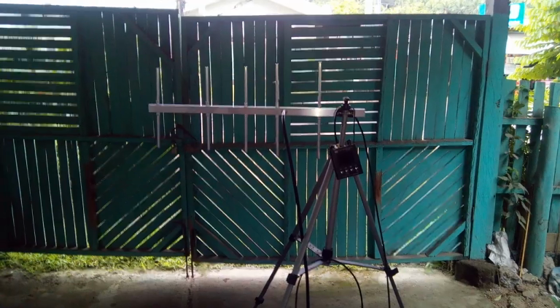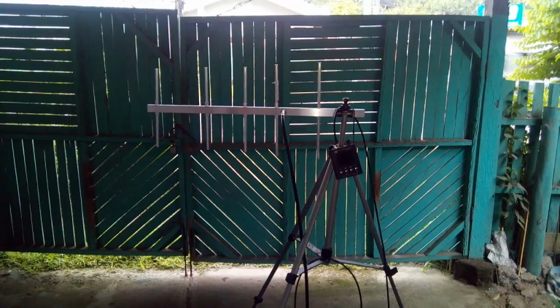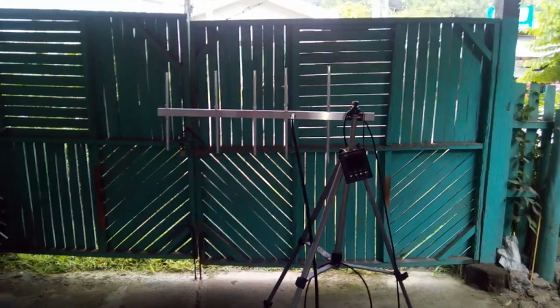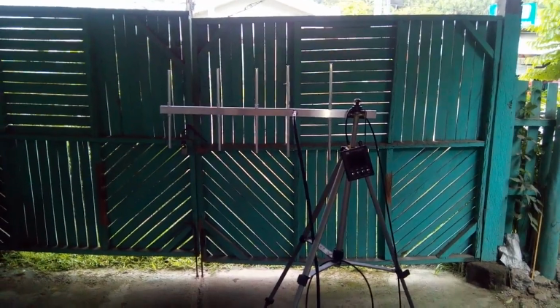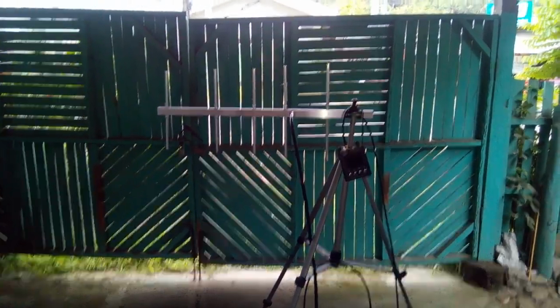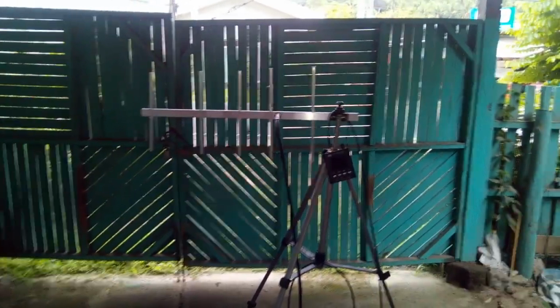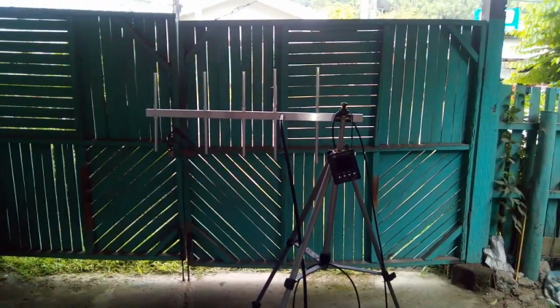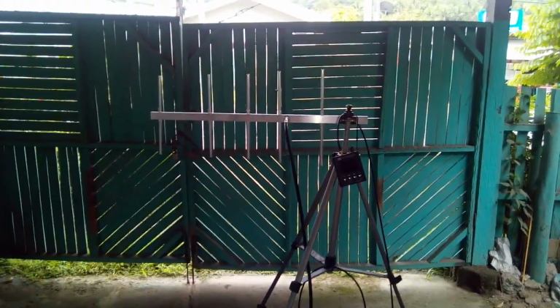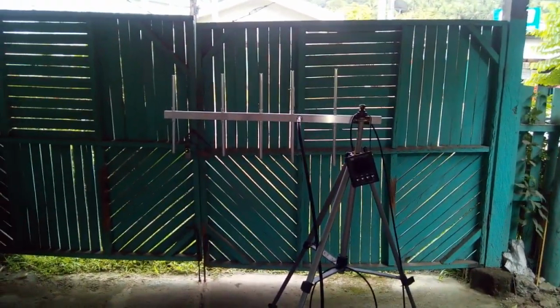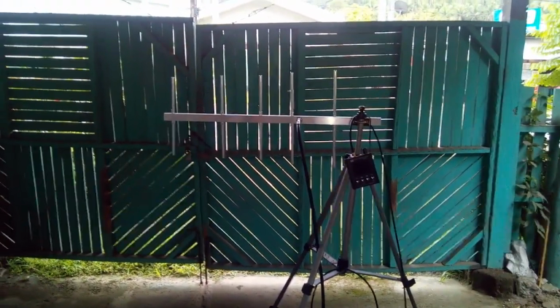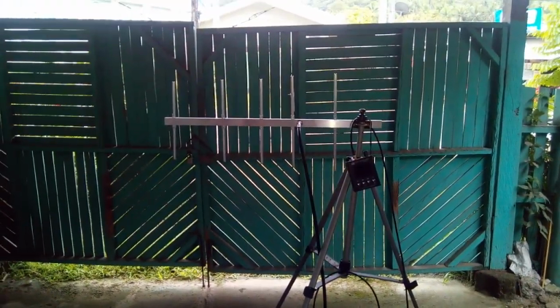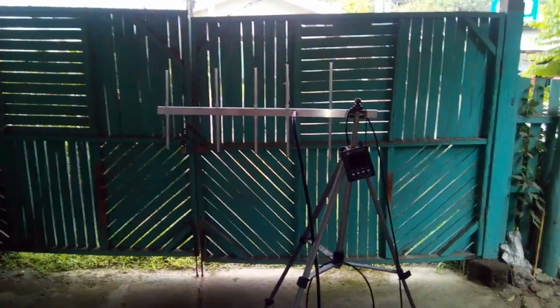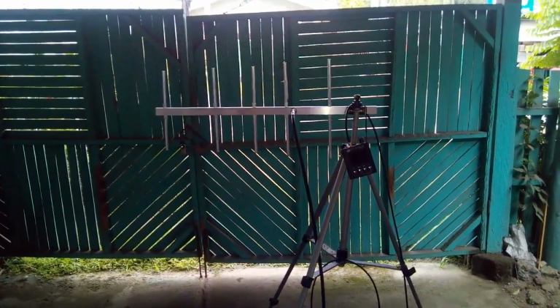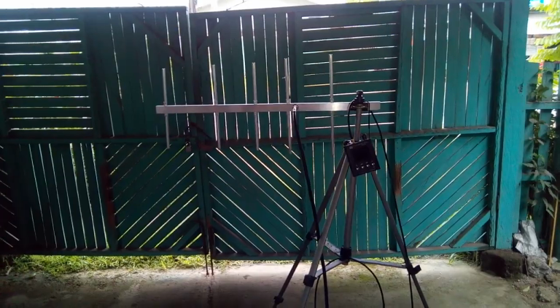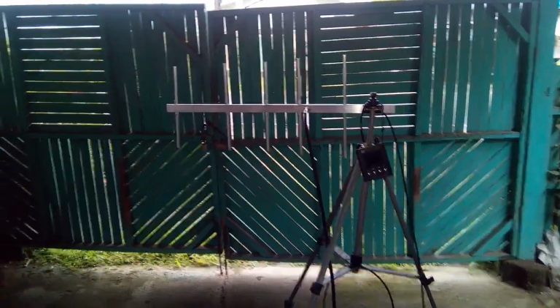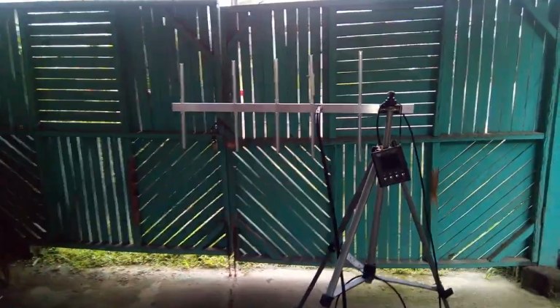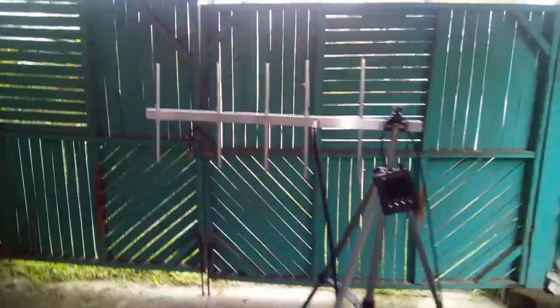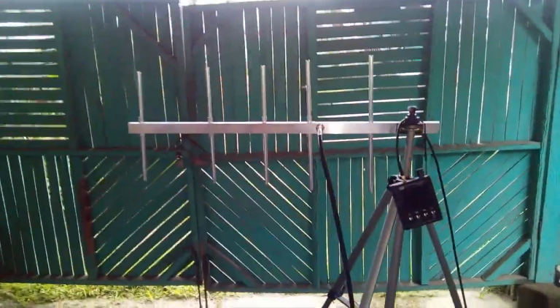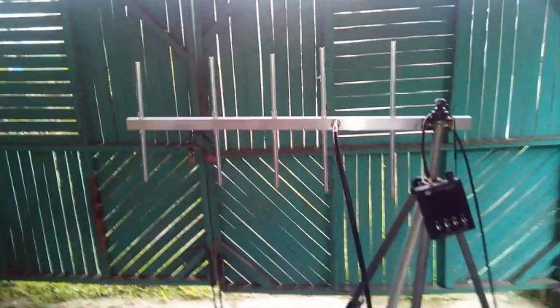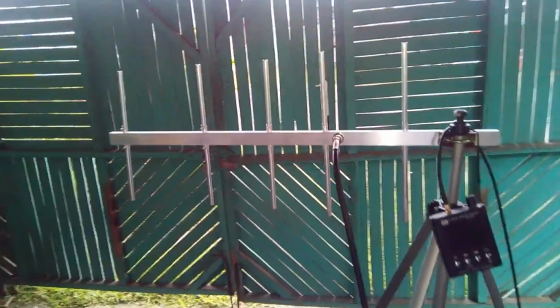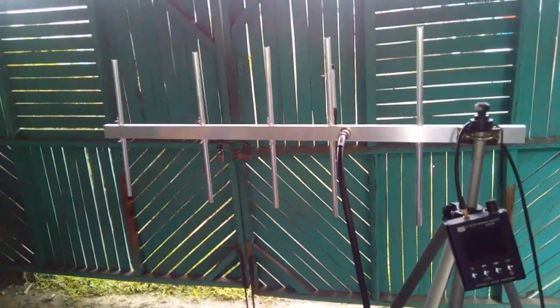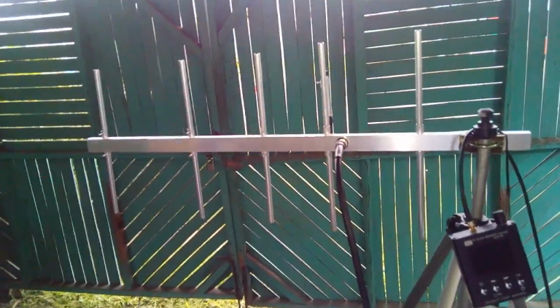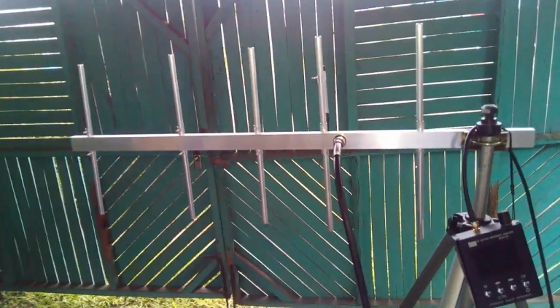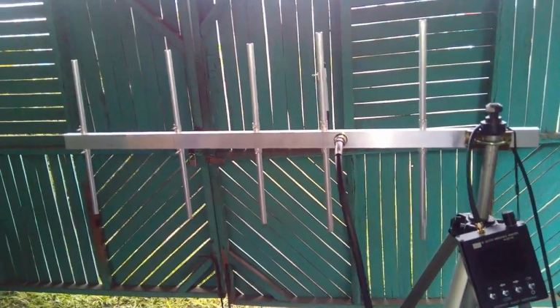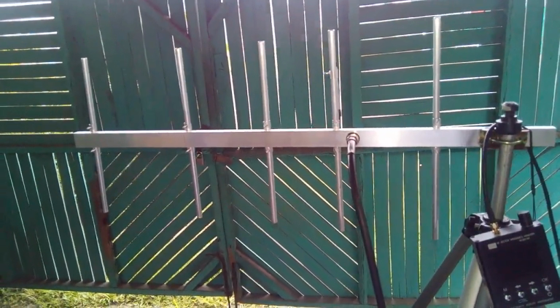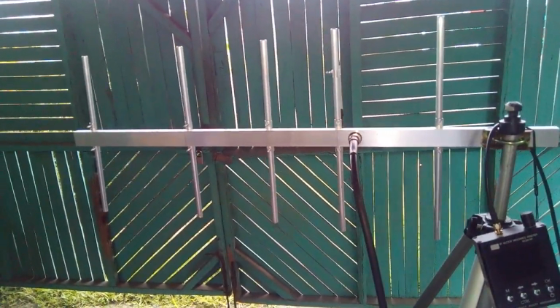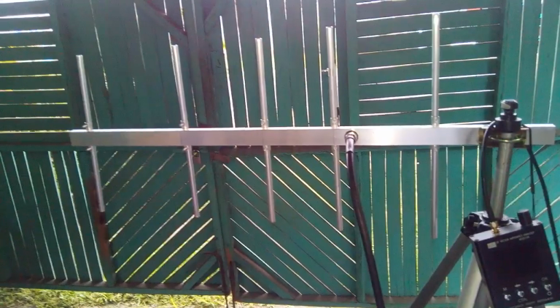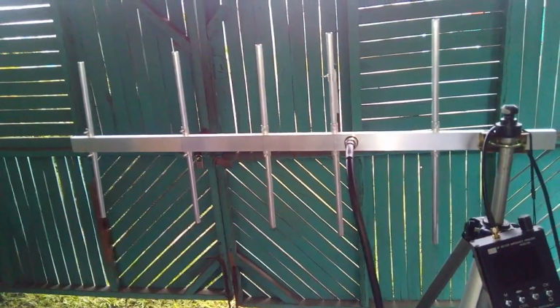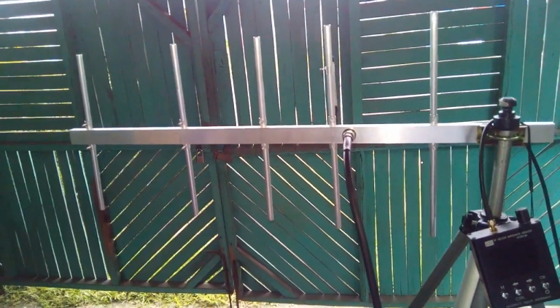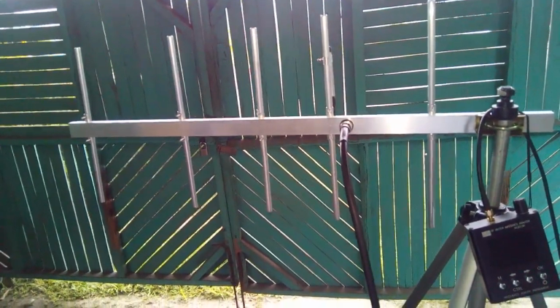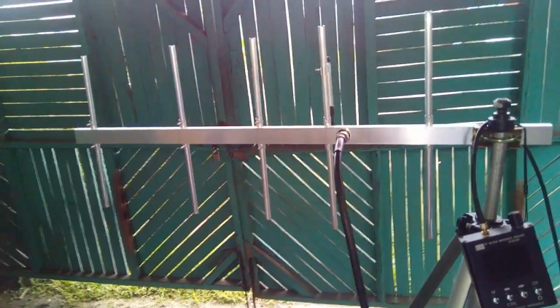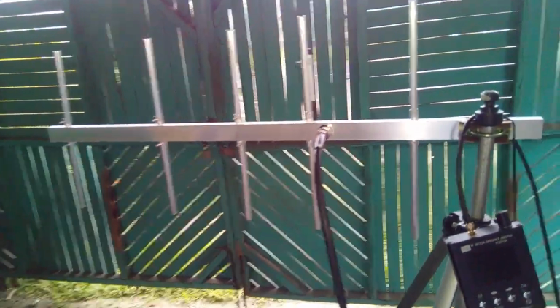Welcome to Antenna by Panda. Today I will be testing a 4-element UHF Yagi designed for UHF operation starting from 435 to 445 MHz.